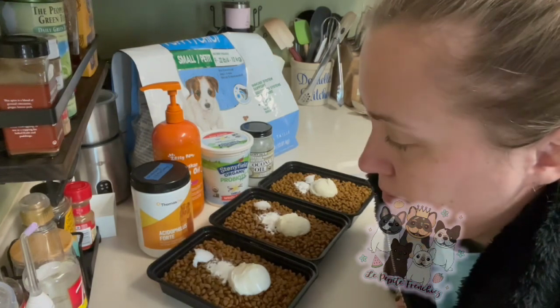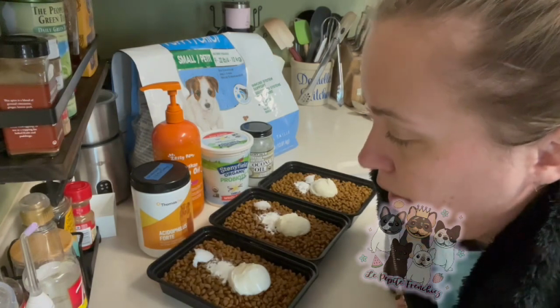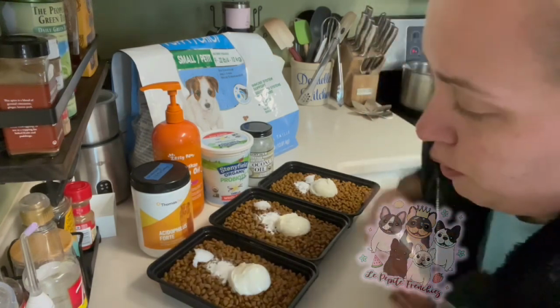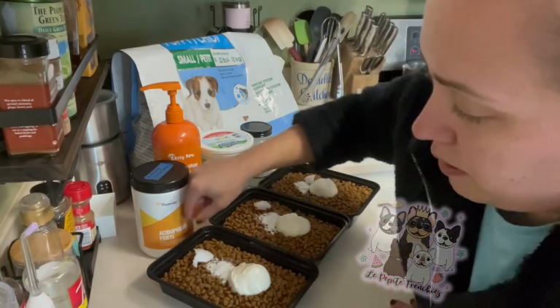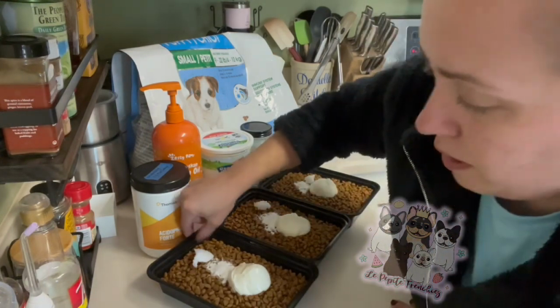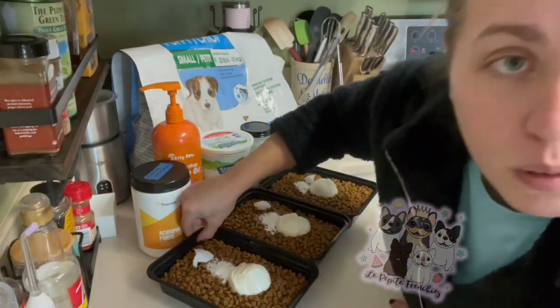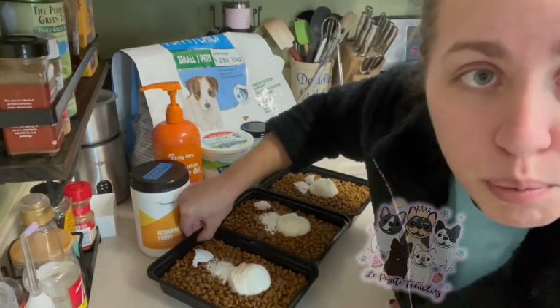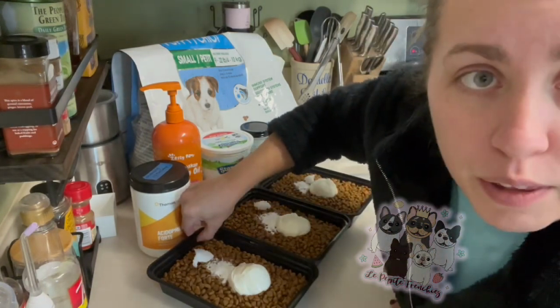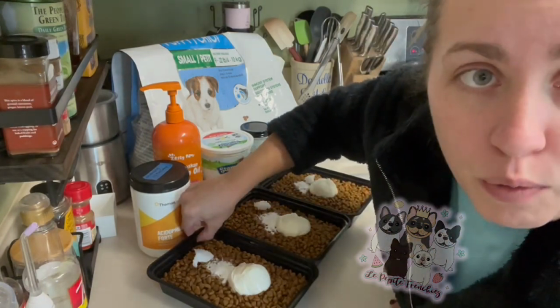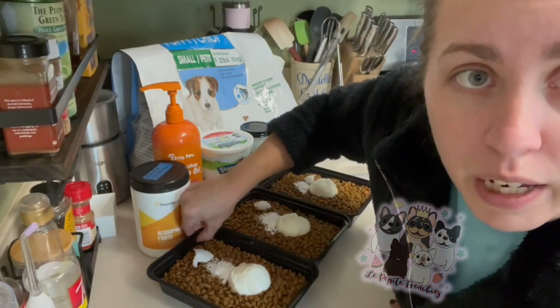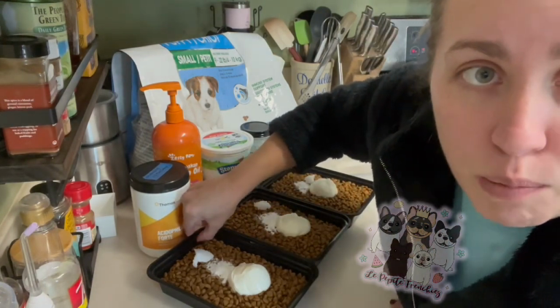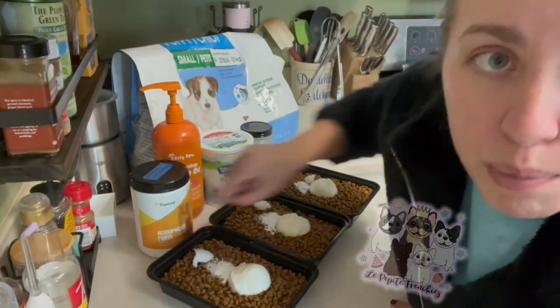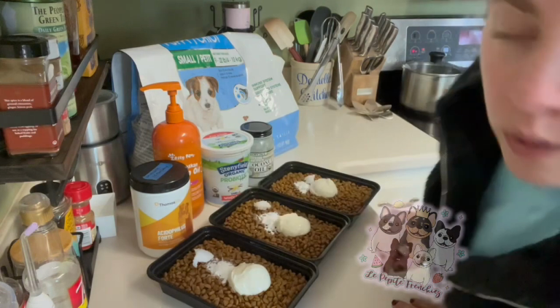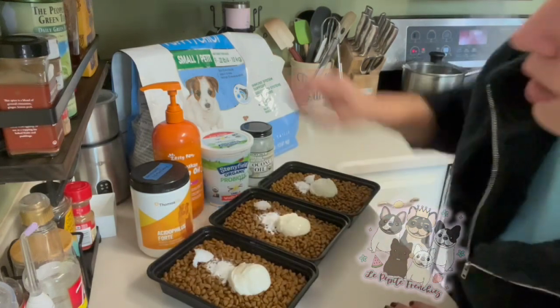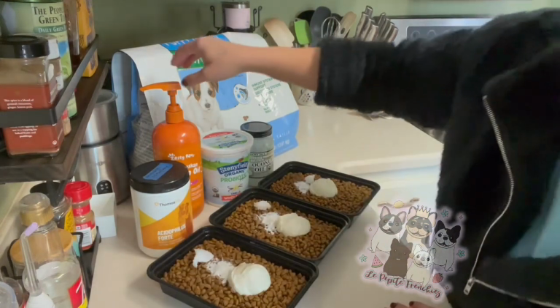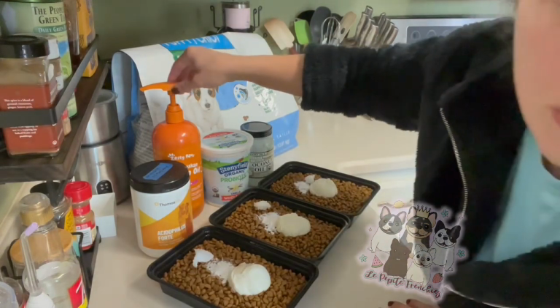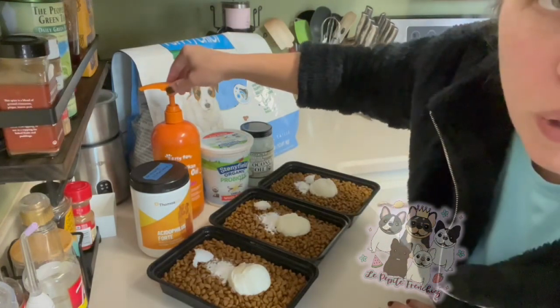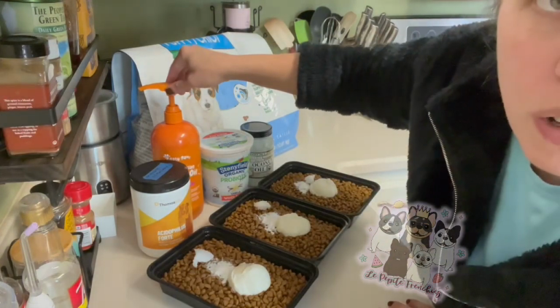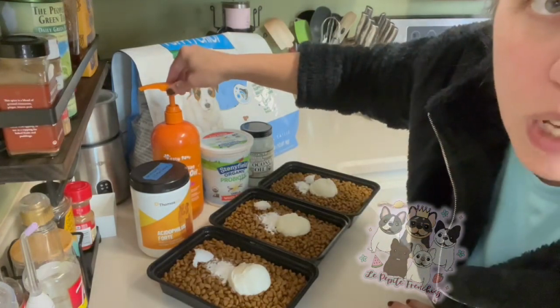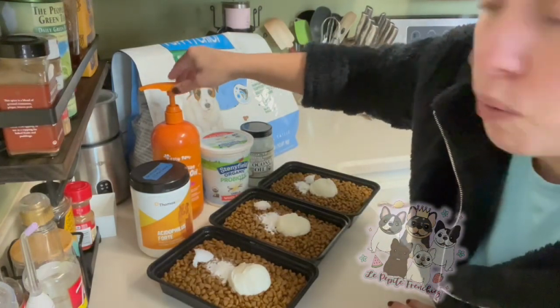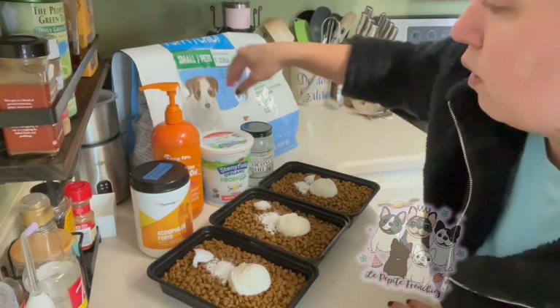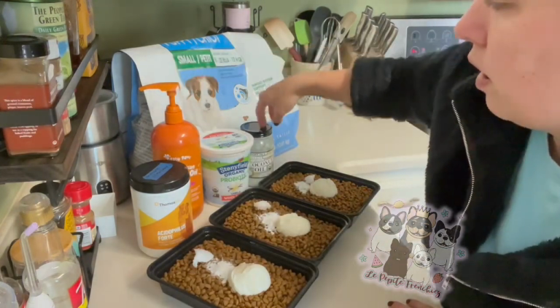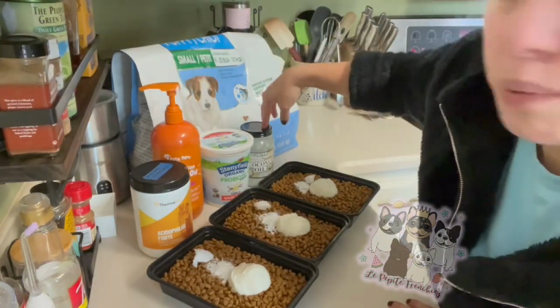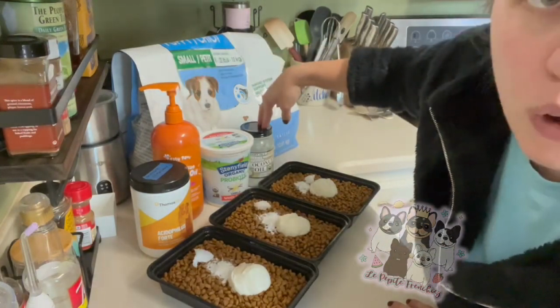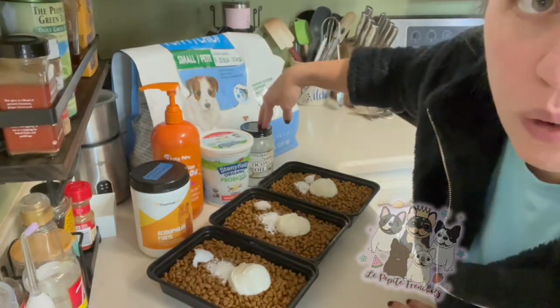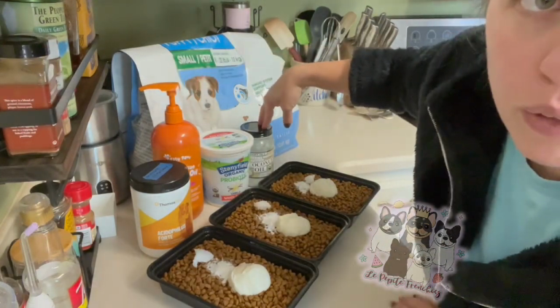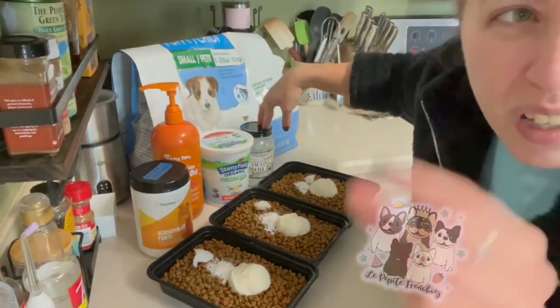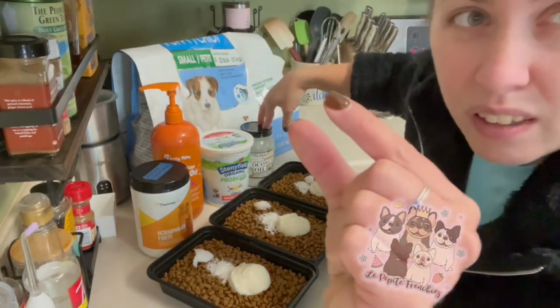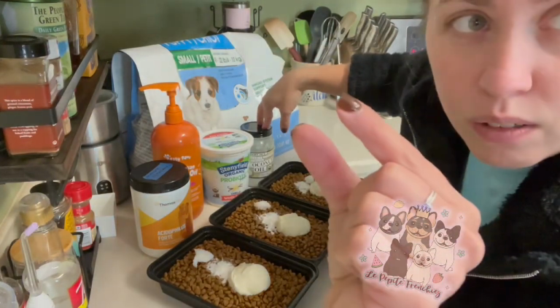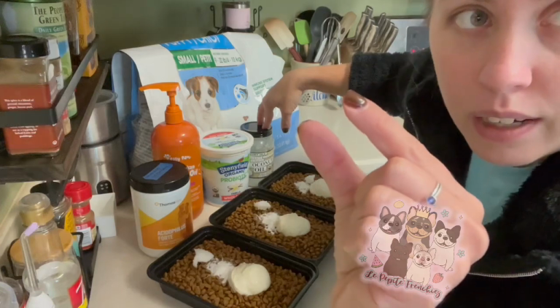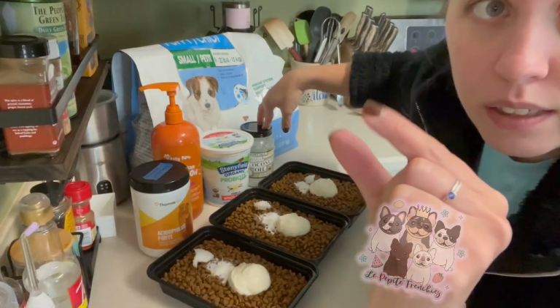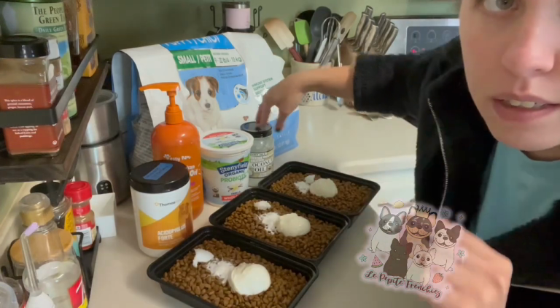I fill the box up to this little lip with Royal Canine Small Puppy Food. Then I do two squirts of salmon oil, a little bit of coconut oil, just like a little tiny dash.